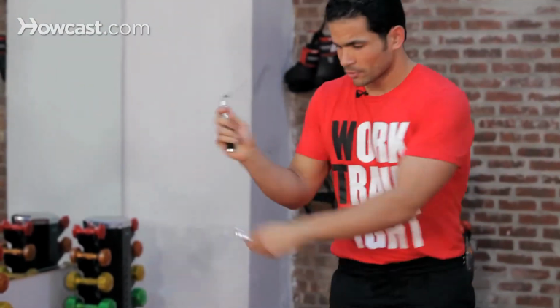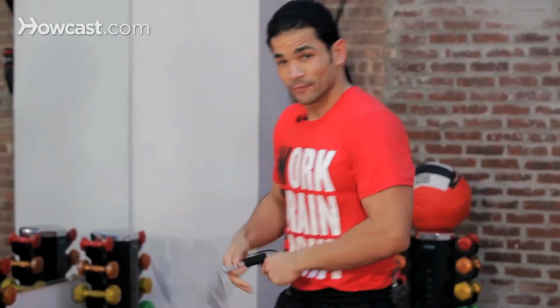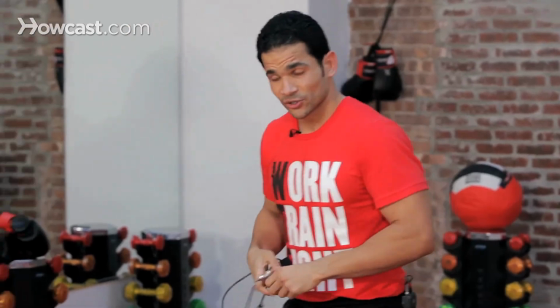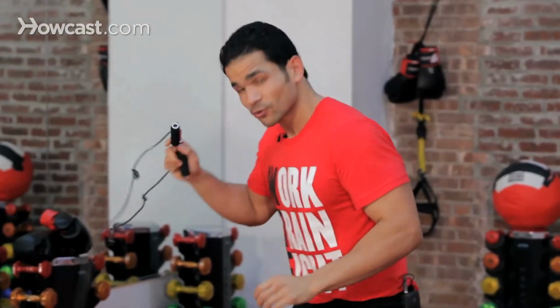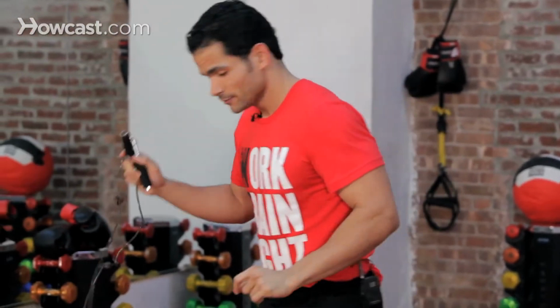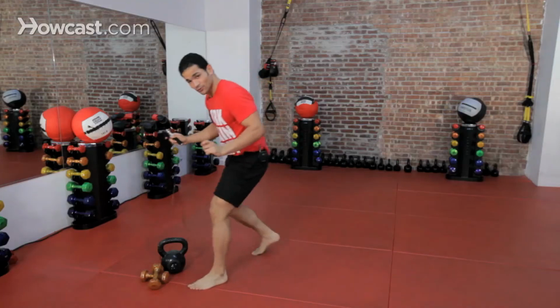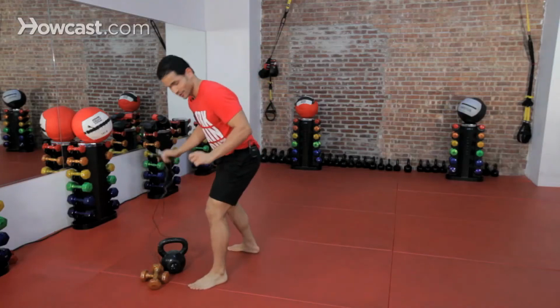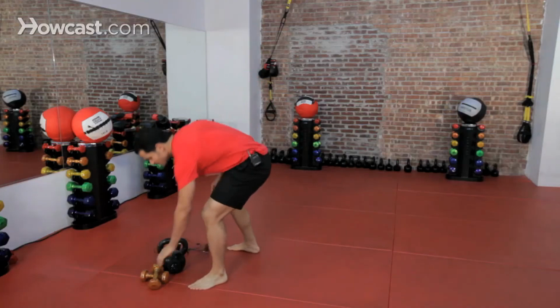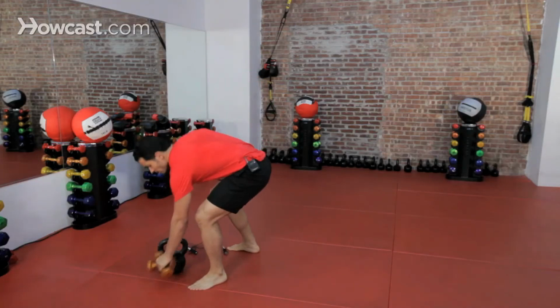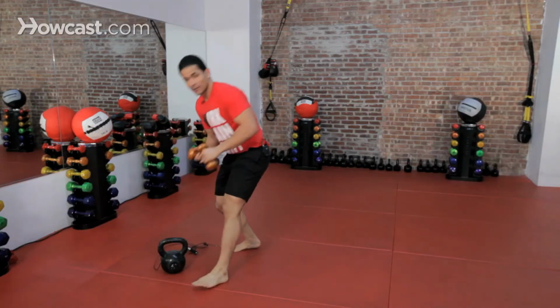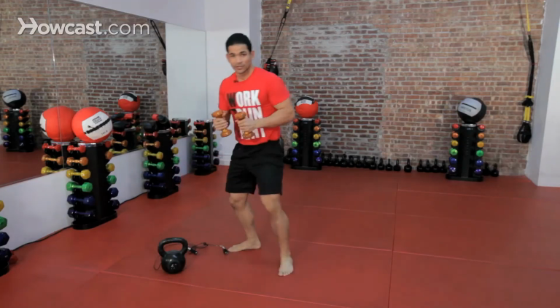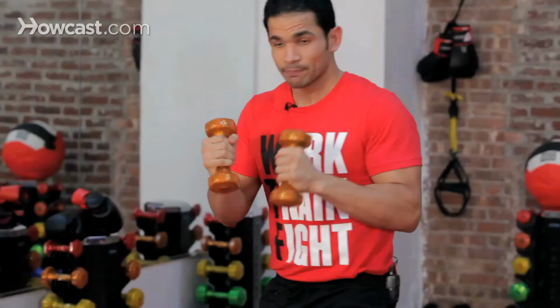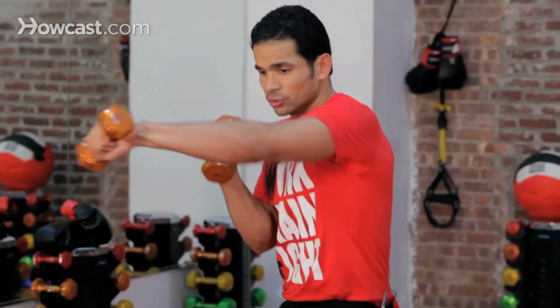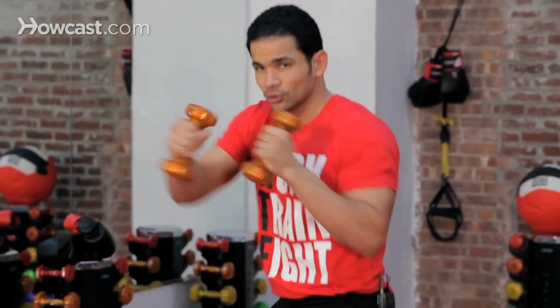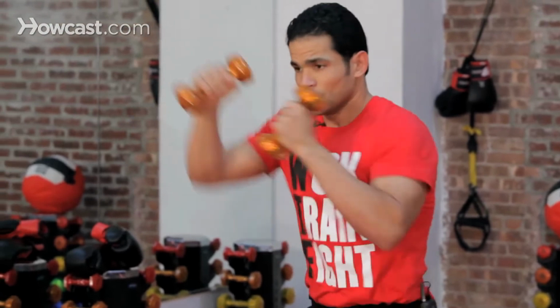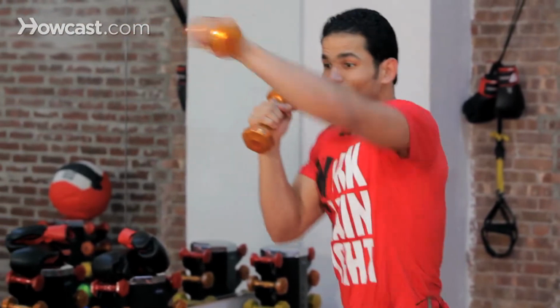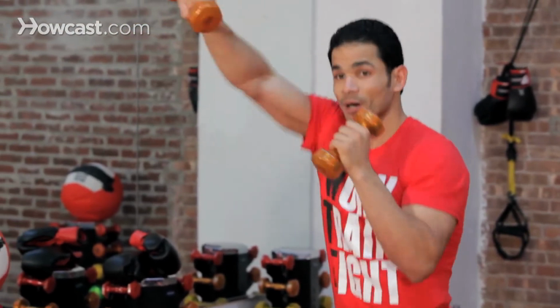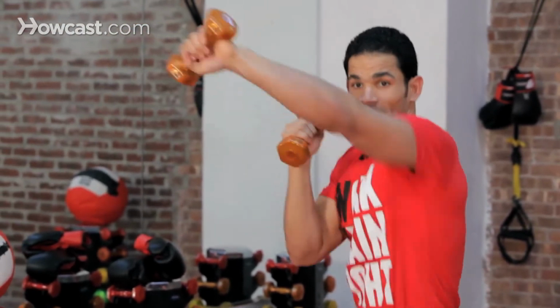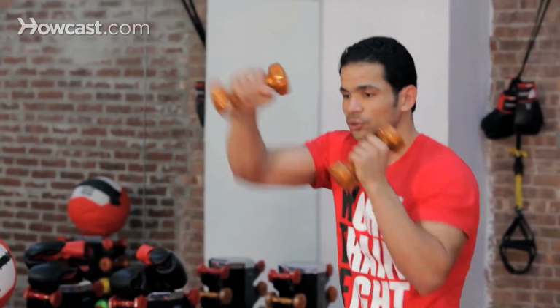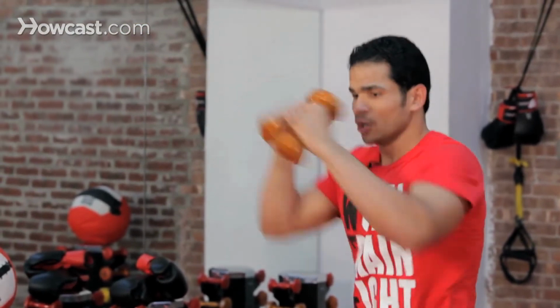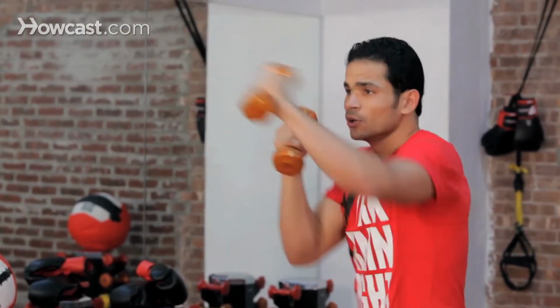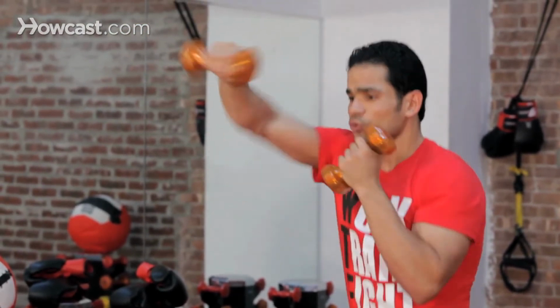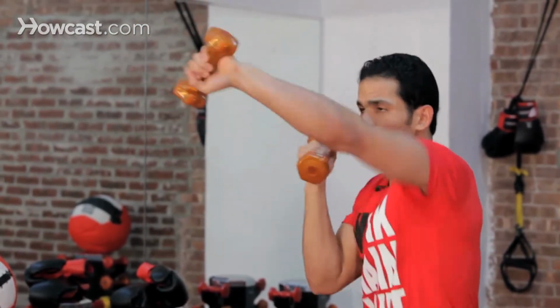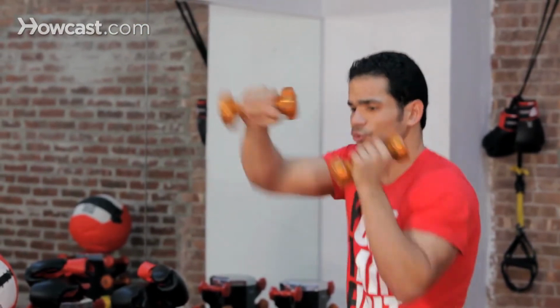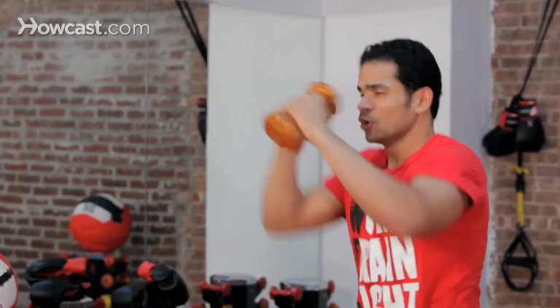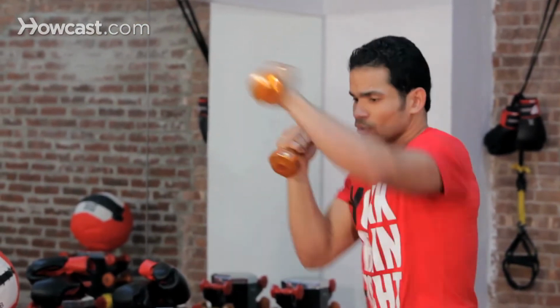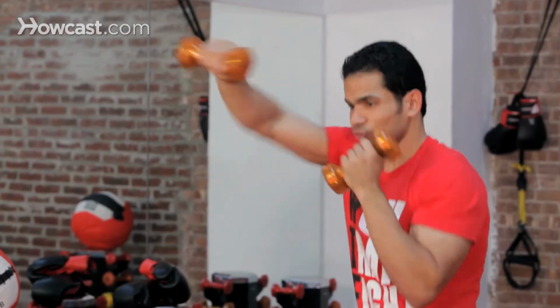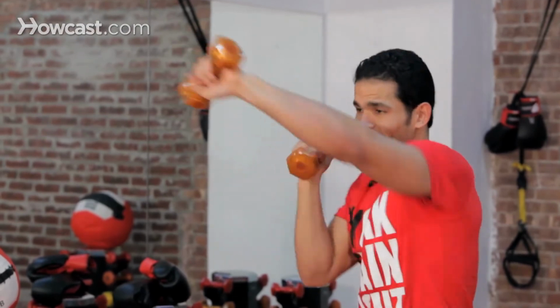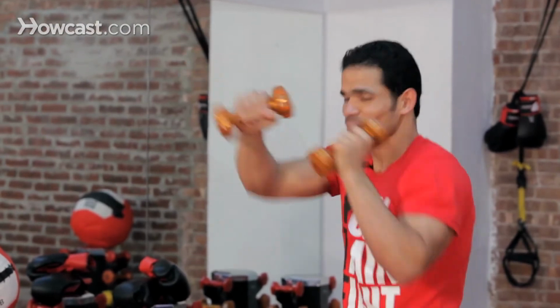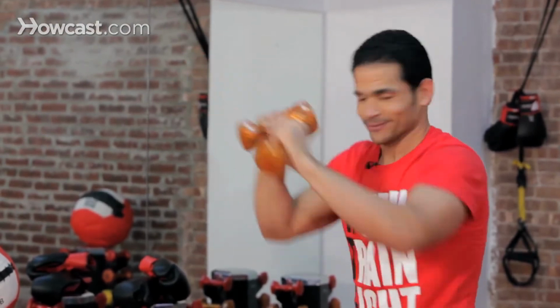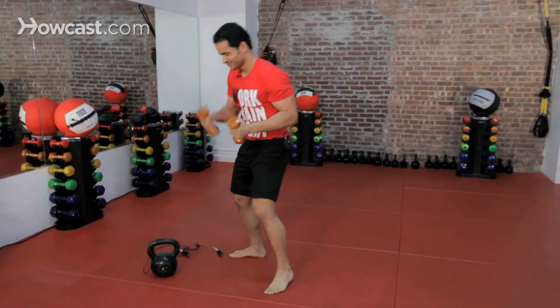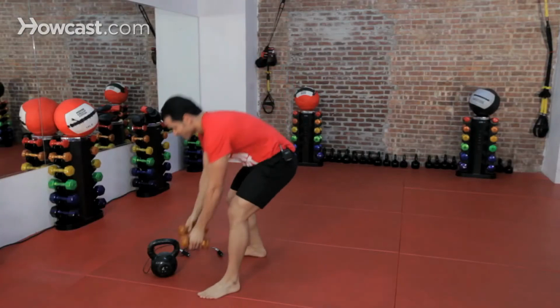All right, right from there, as soon as you're done, quickly — it's aerobic training. Pick up your dumbbells and punch. Punch above your own head. And 100.